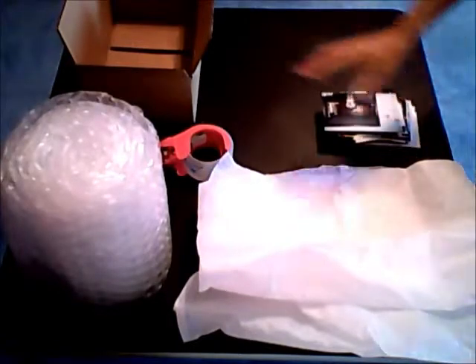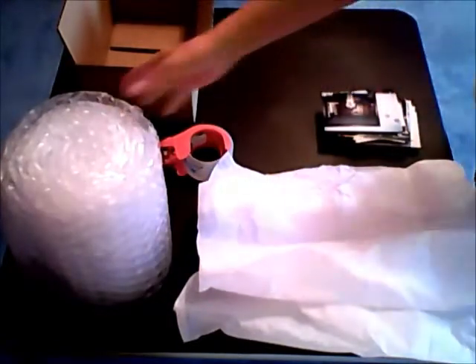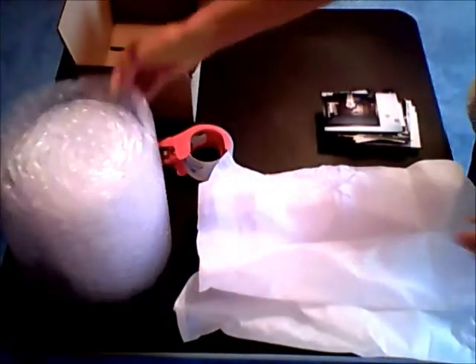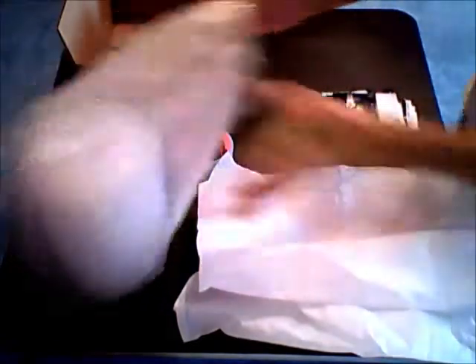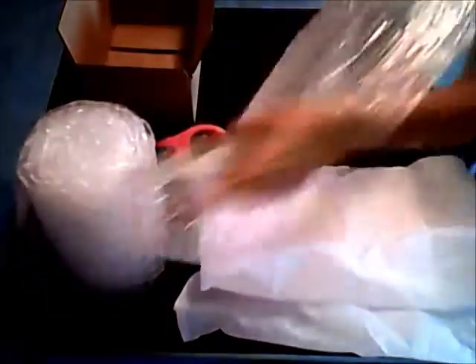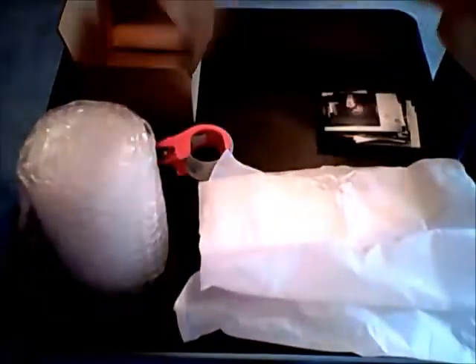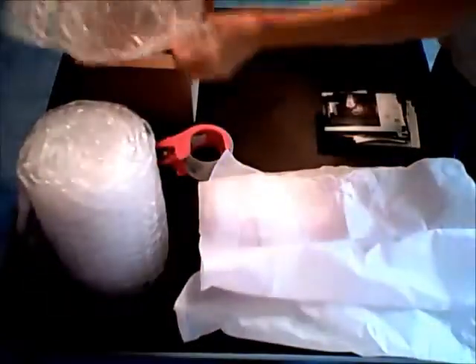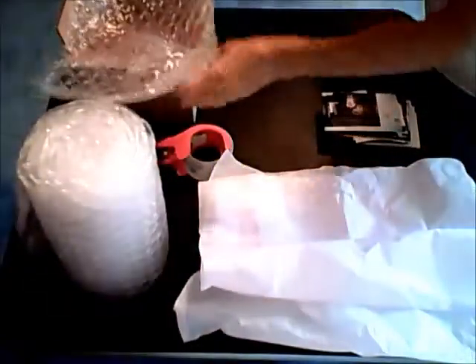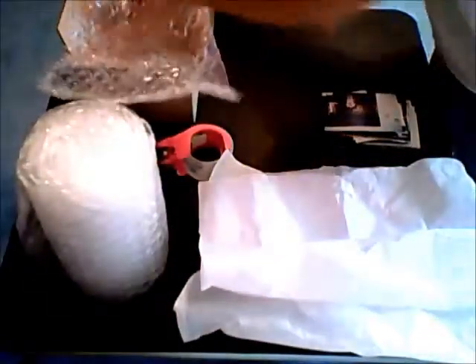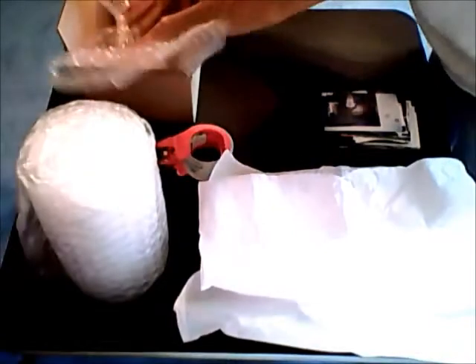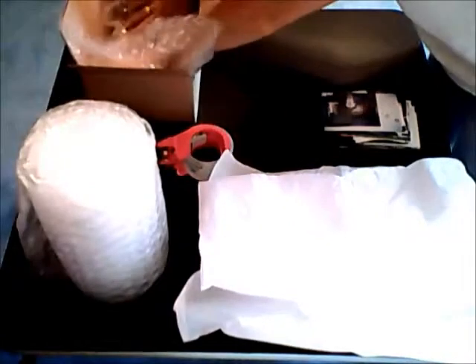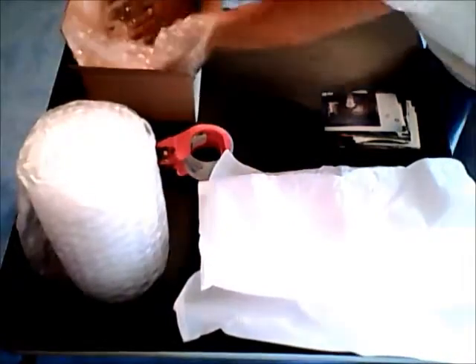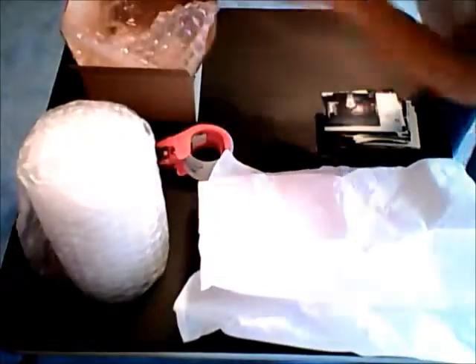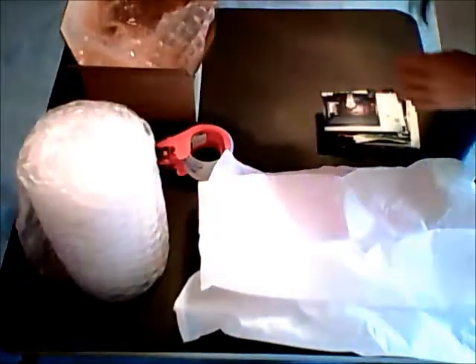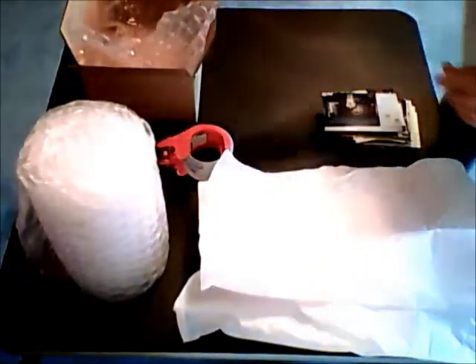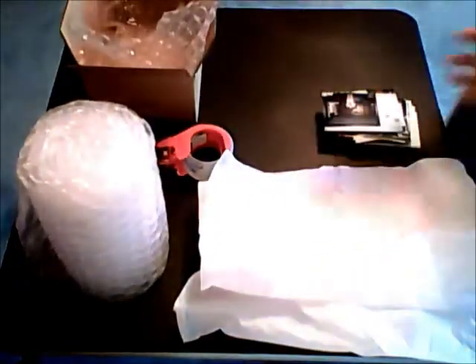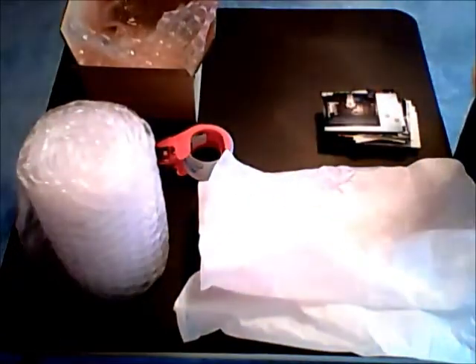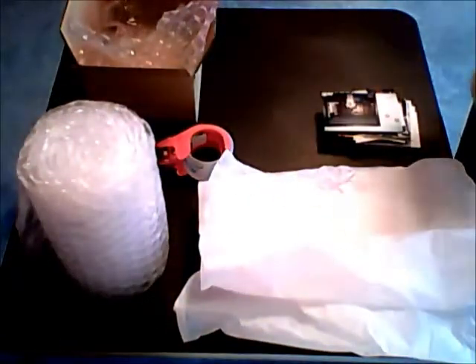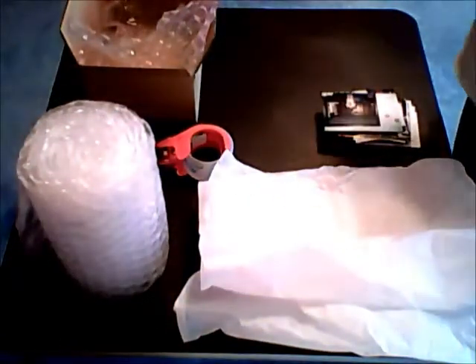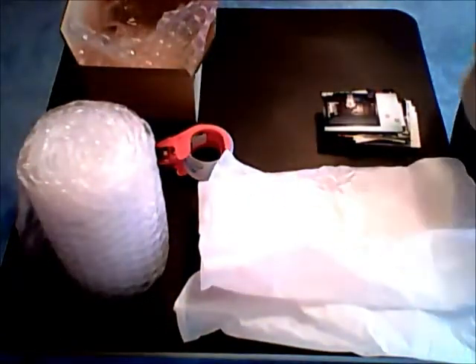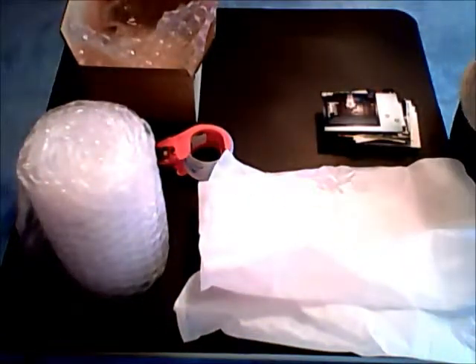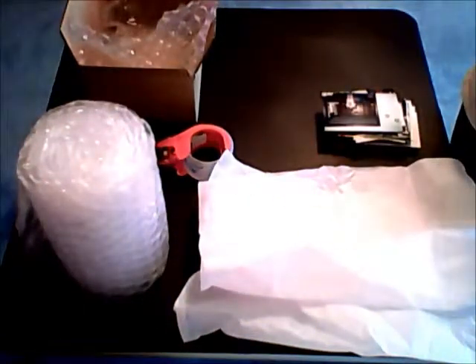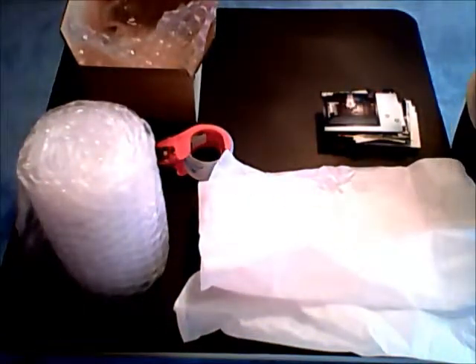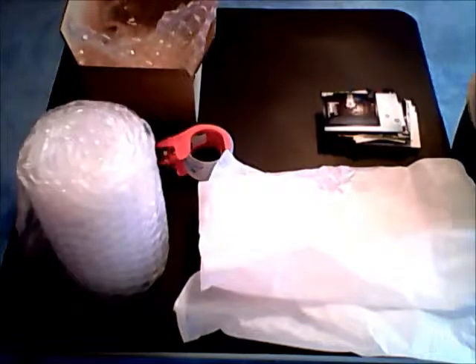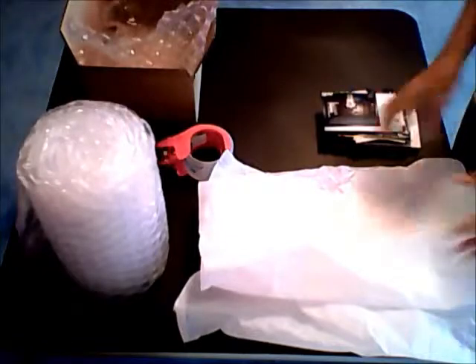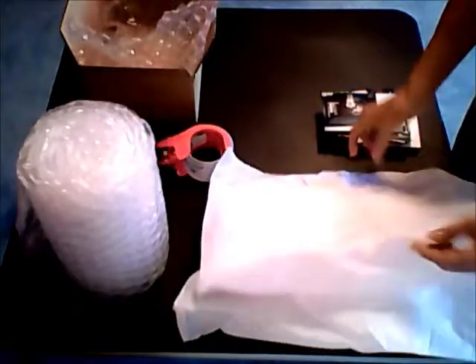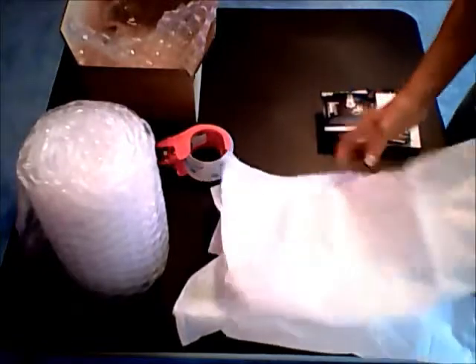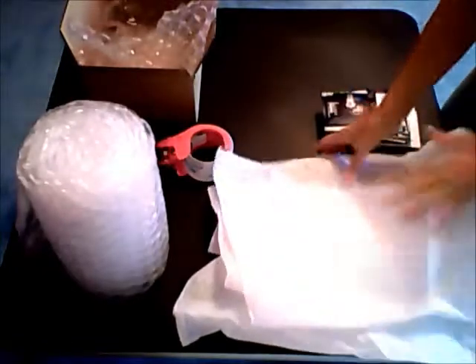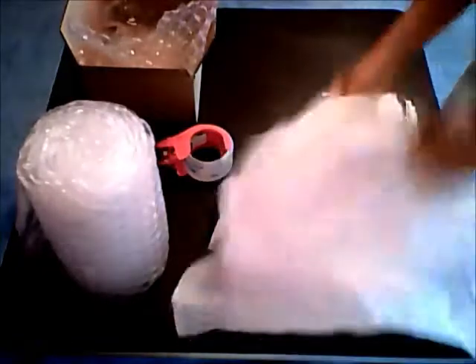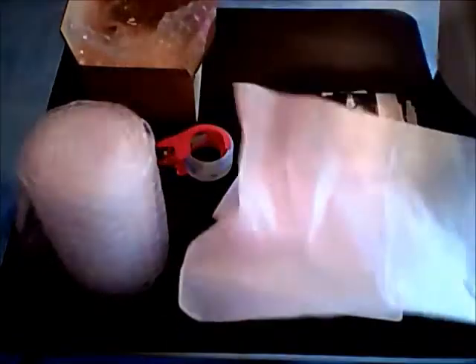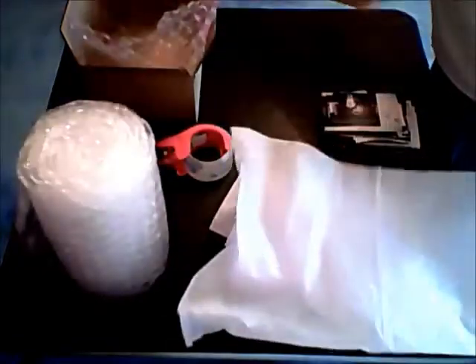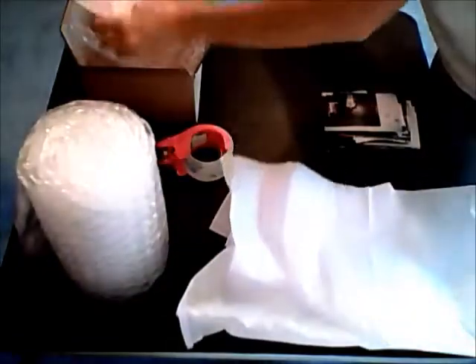First, line the box with bubble wrap. This creates a moisture barrier to help protect your photos during shipping. Also line the box with tissue paper.